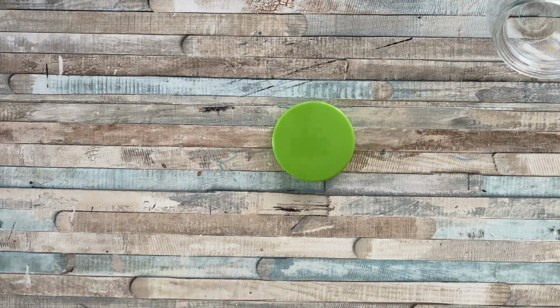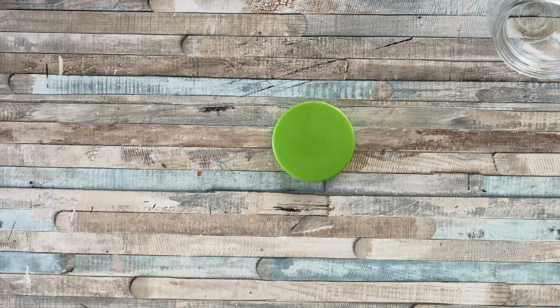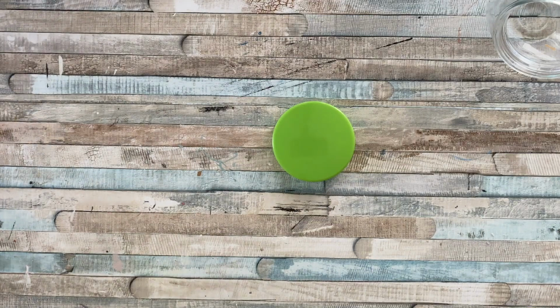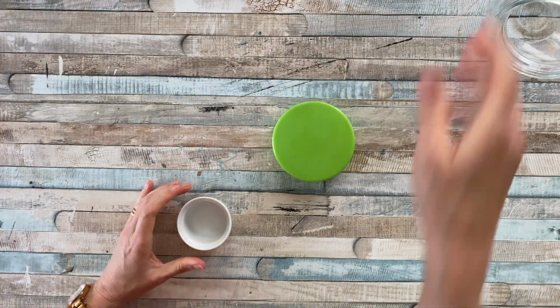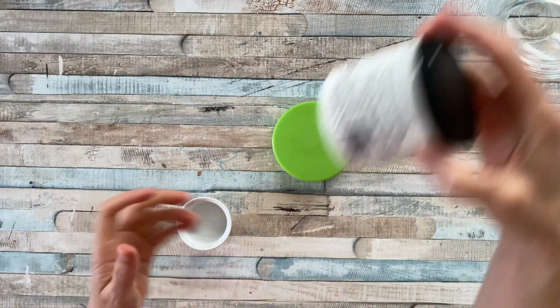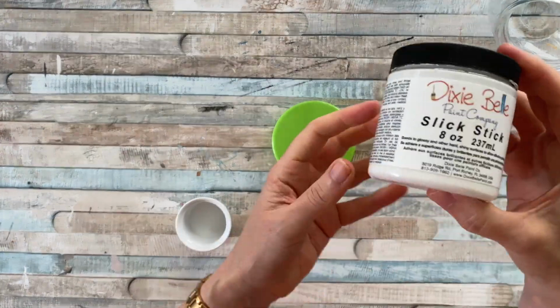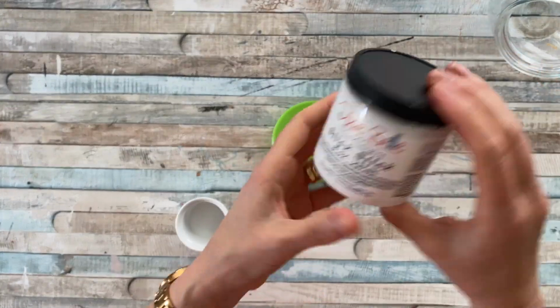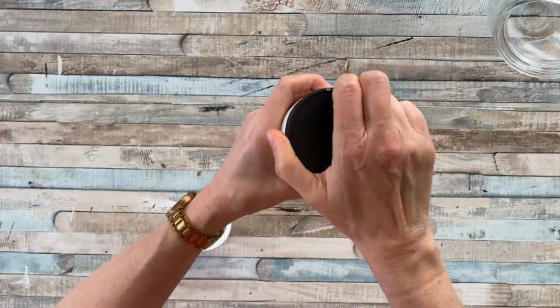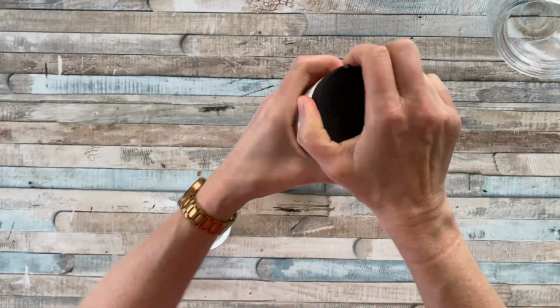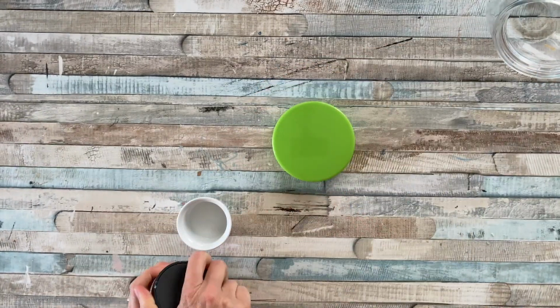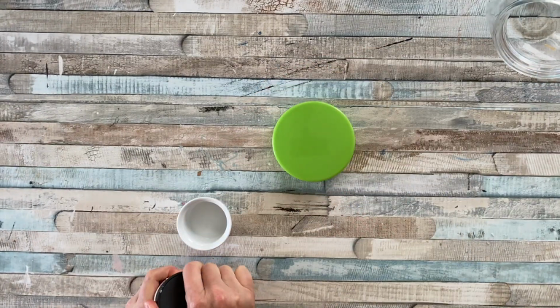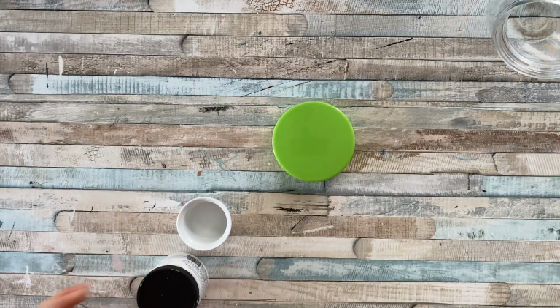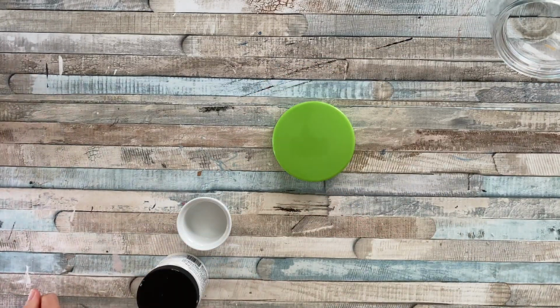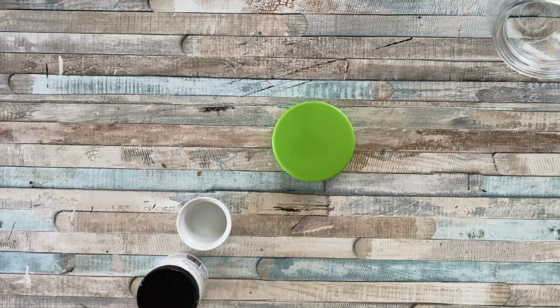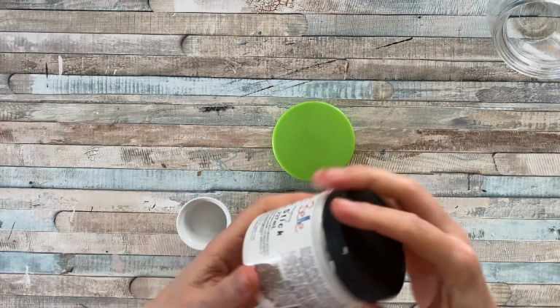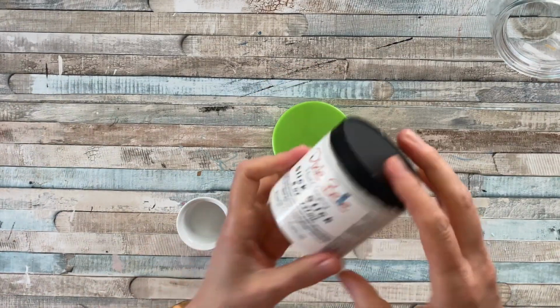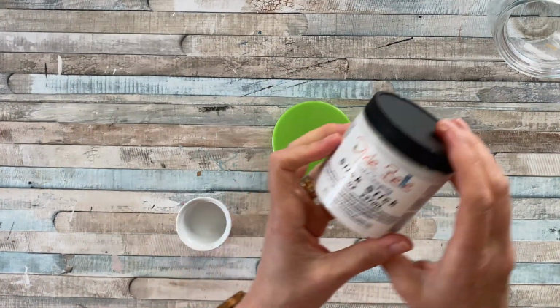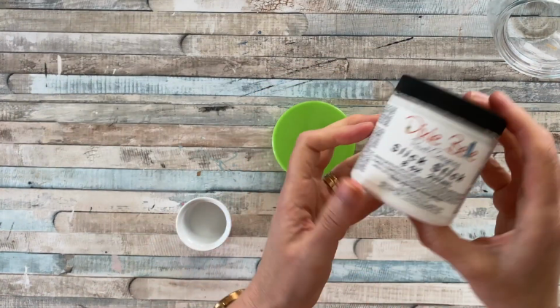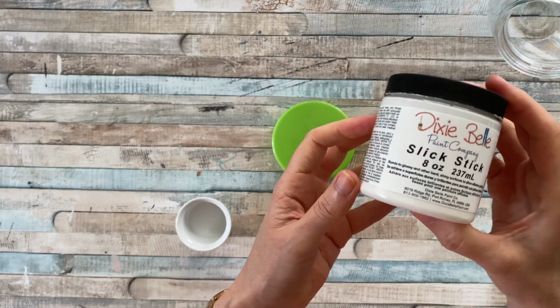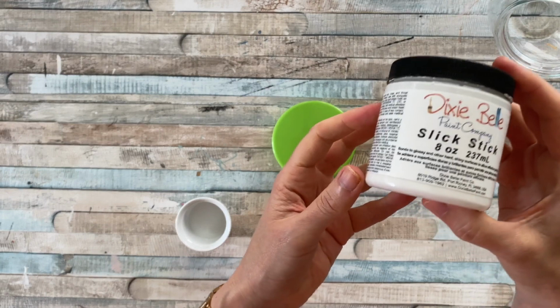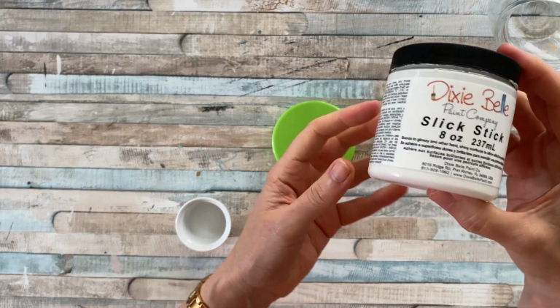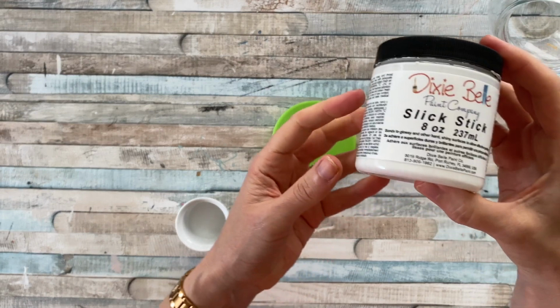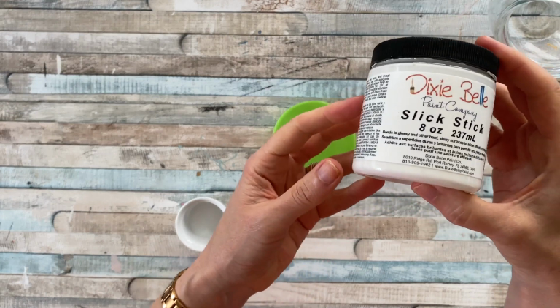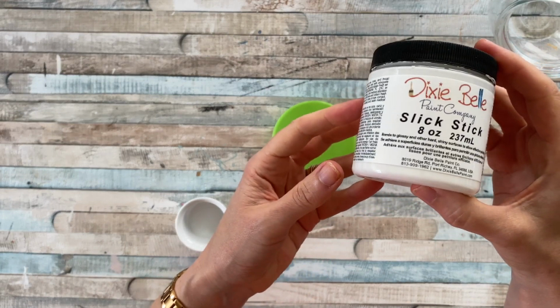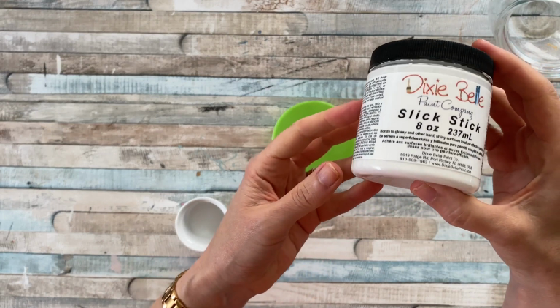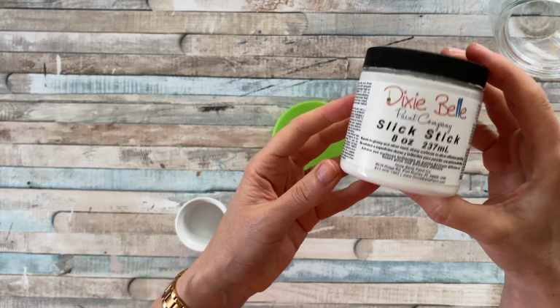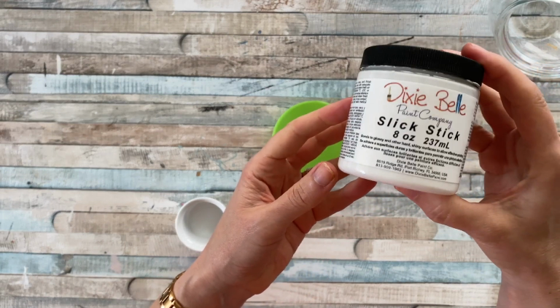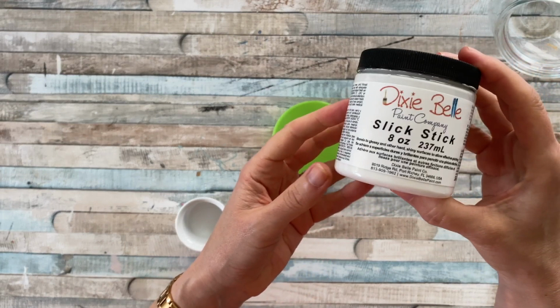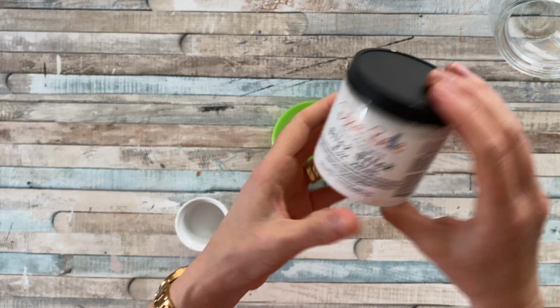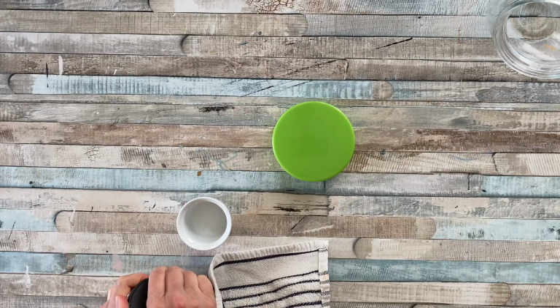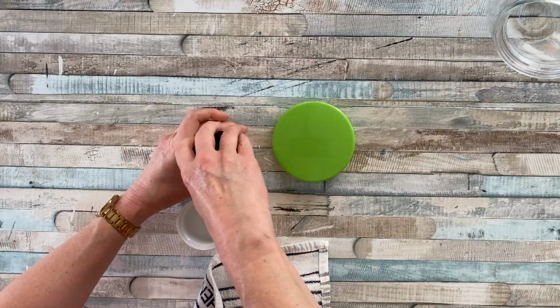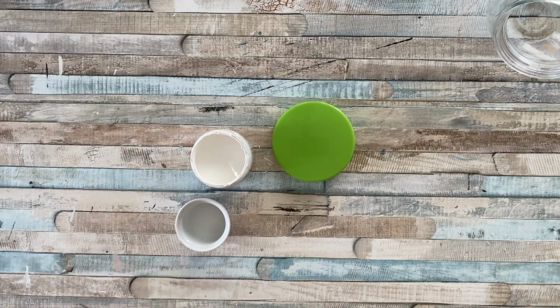This week I'm updating a pantry jar for my summer kitchen by adding a fun design to the lid. As always, start off with giving it a good clean to get rid of any grease or dust.